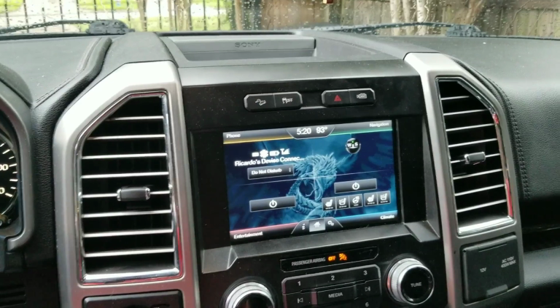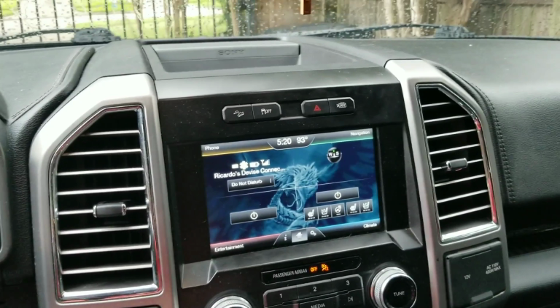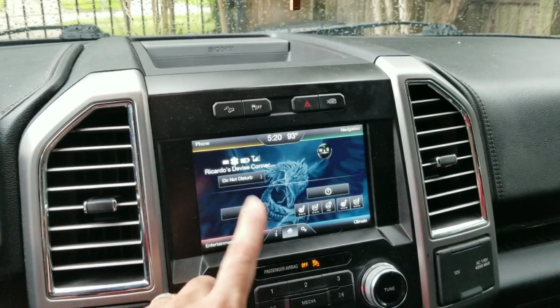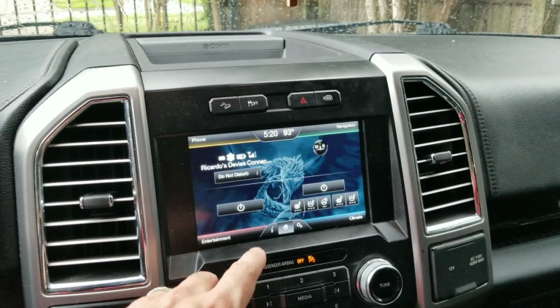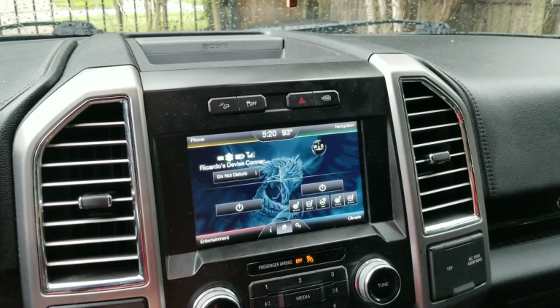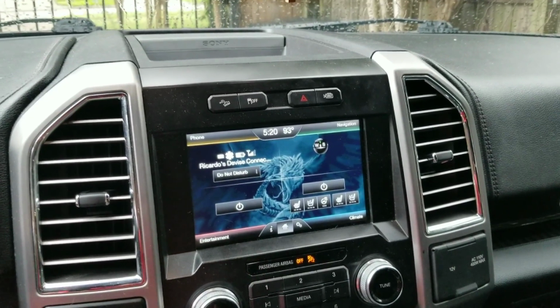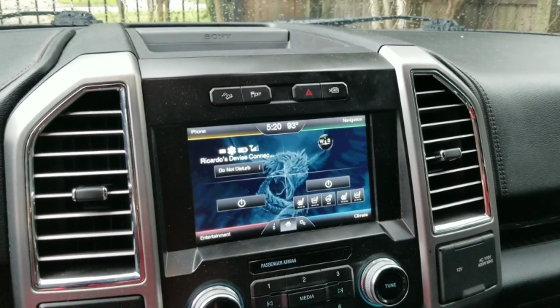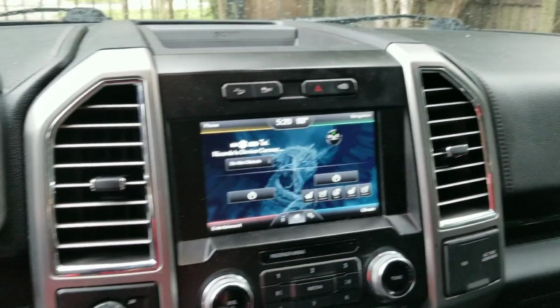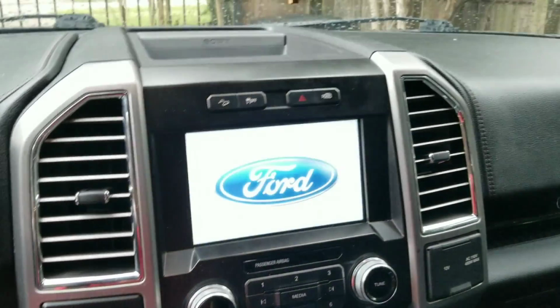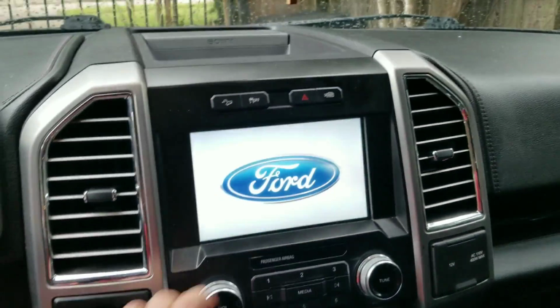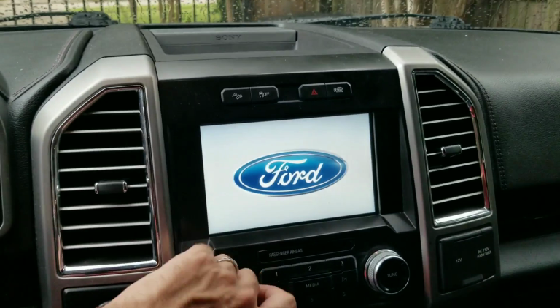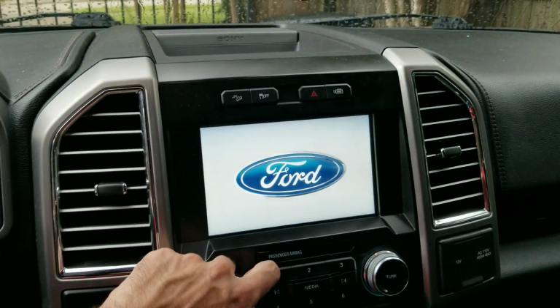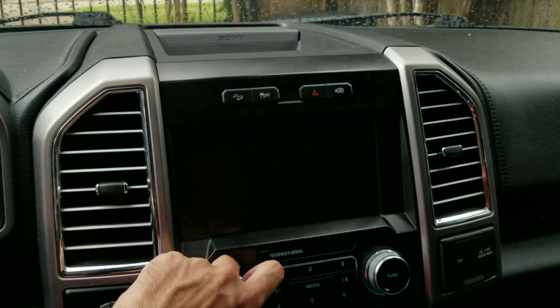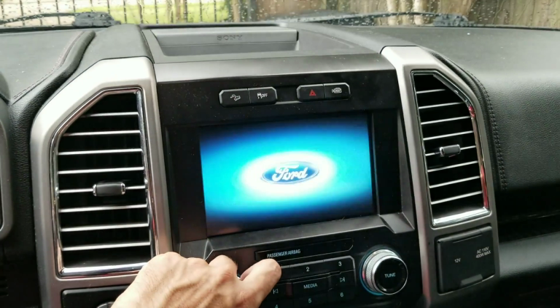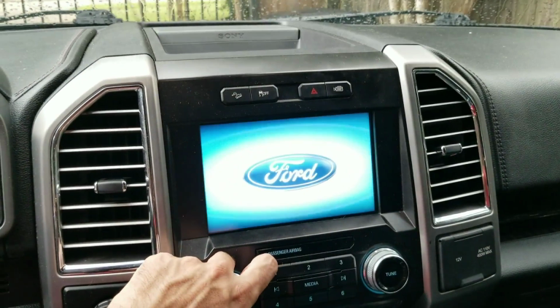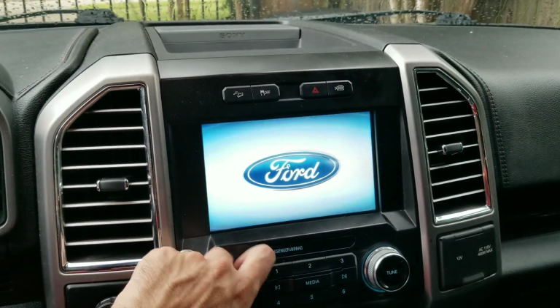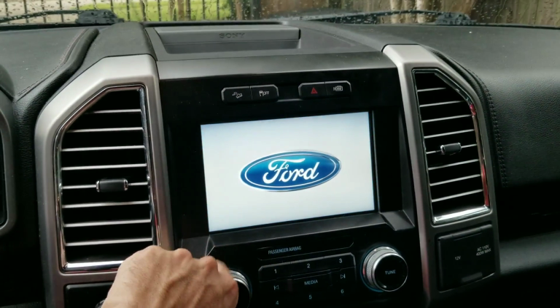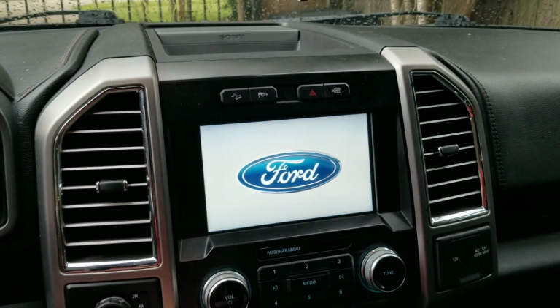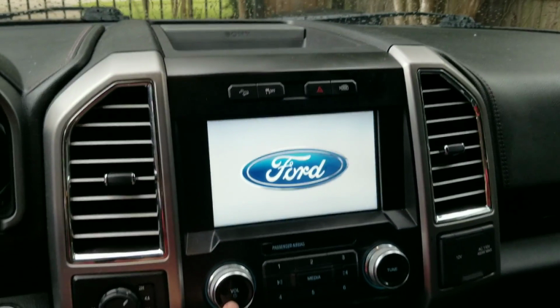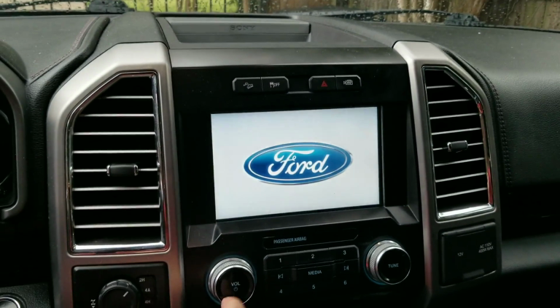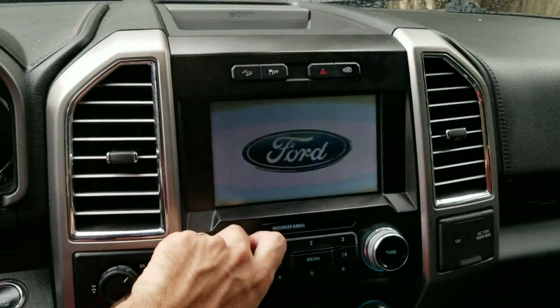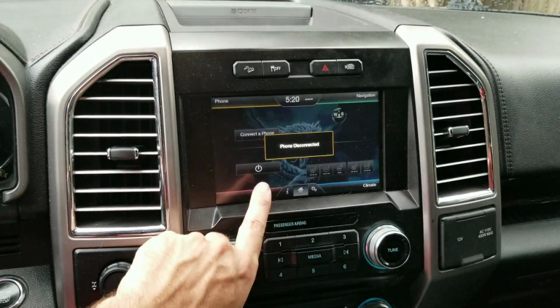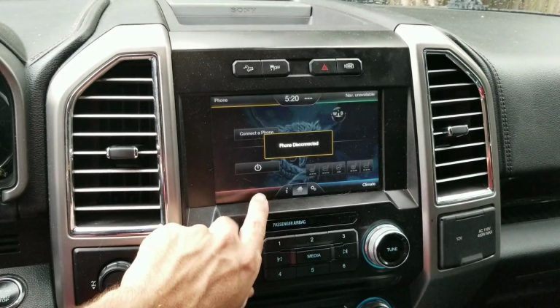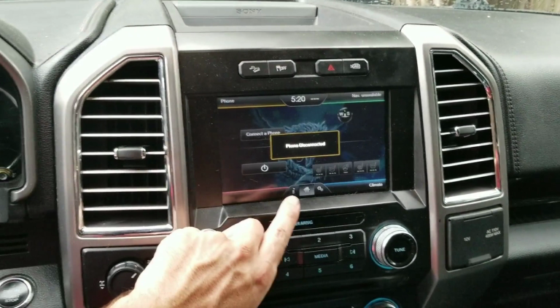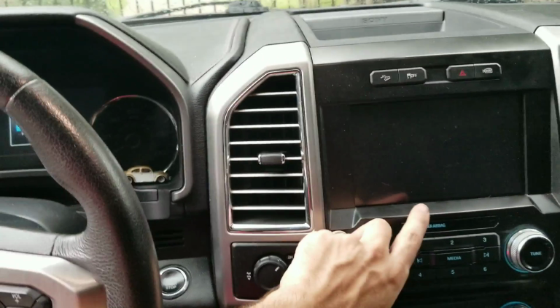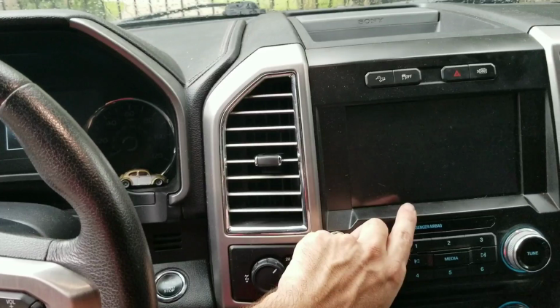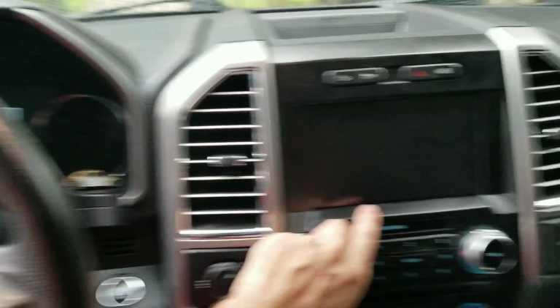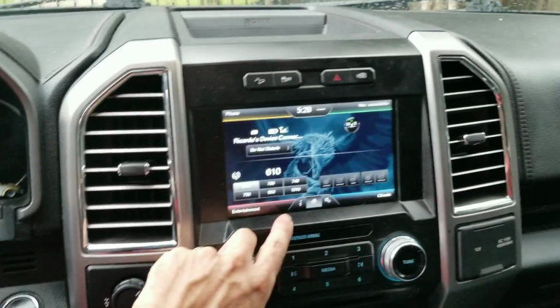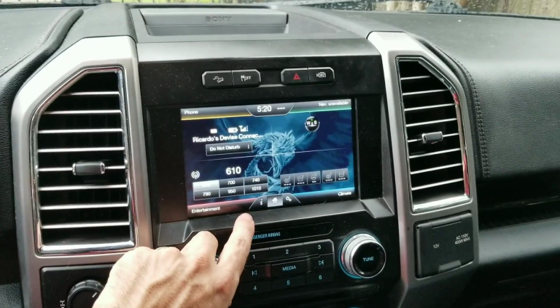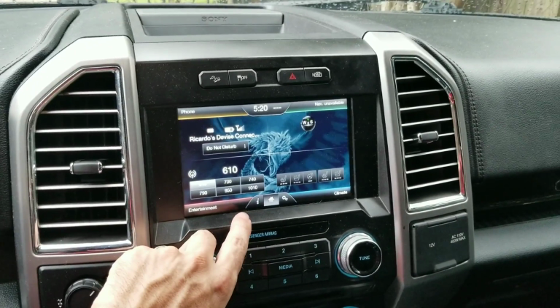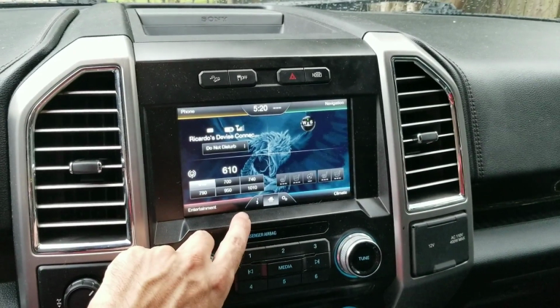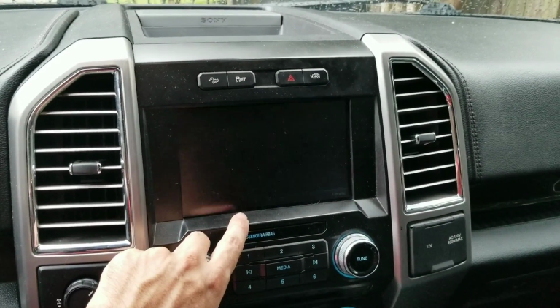You also have extended stereo play — whenever the truck is off the radio will still play. You just push the button on the radio and it'll keep playing even with the truck off.